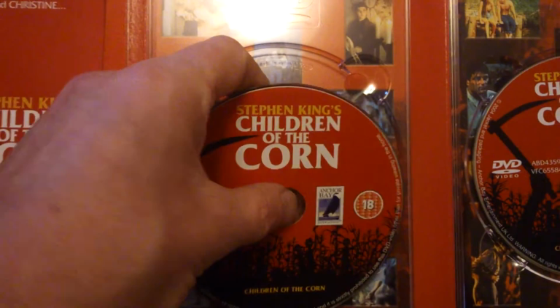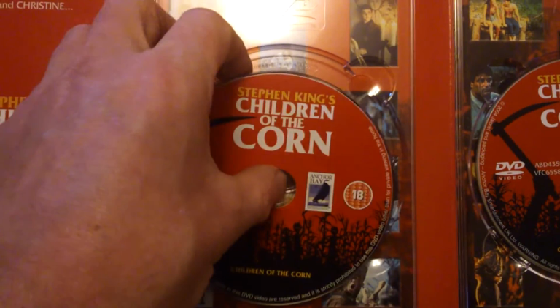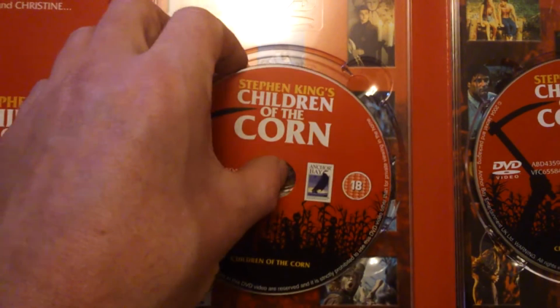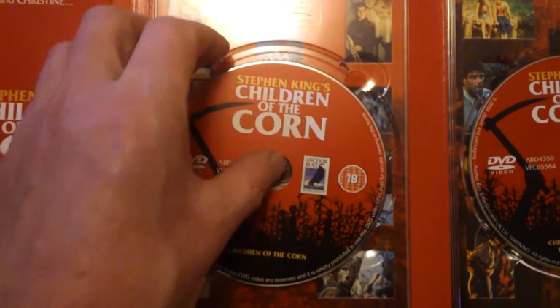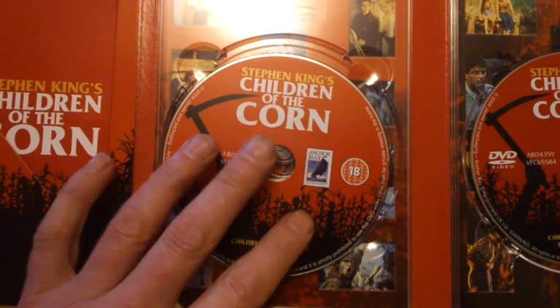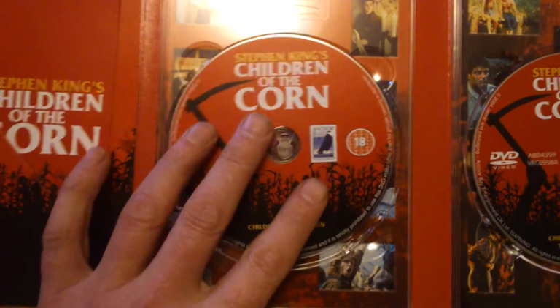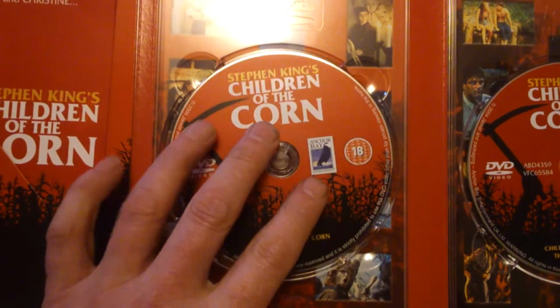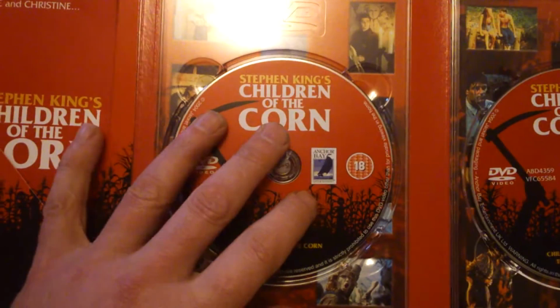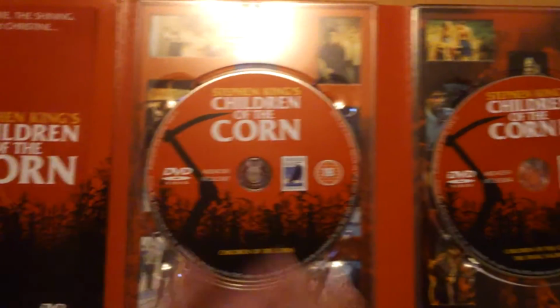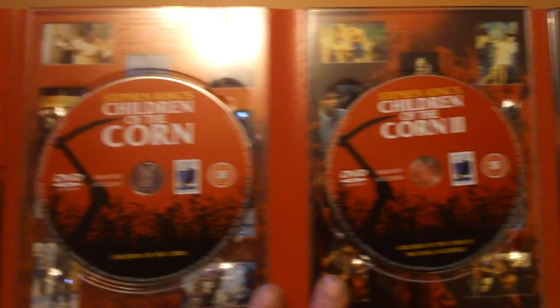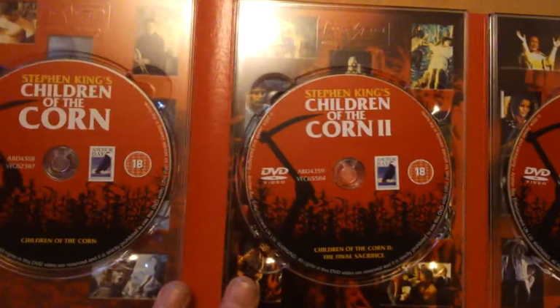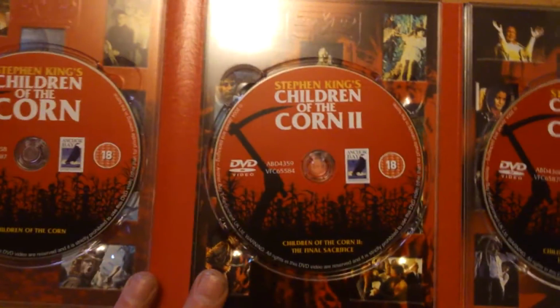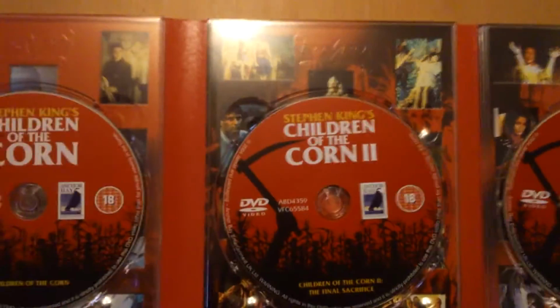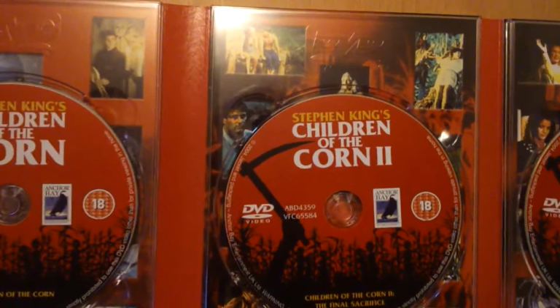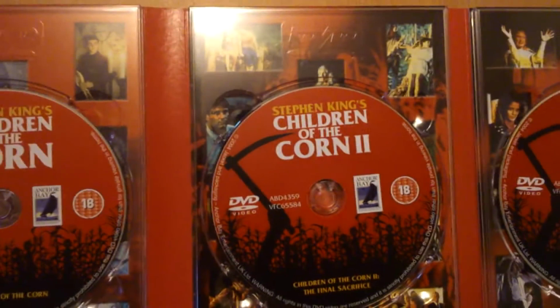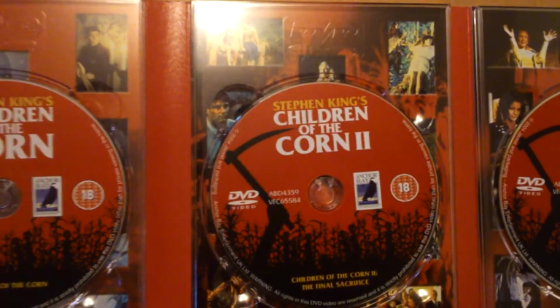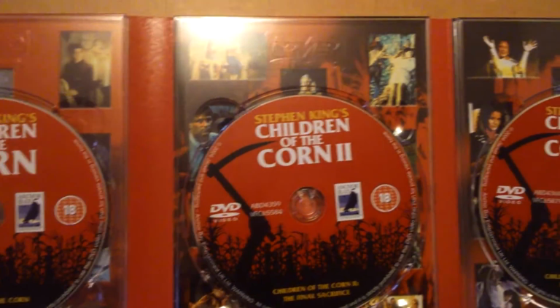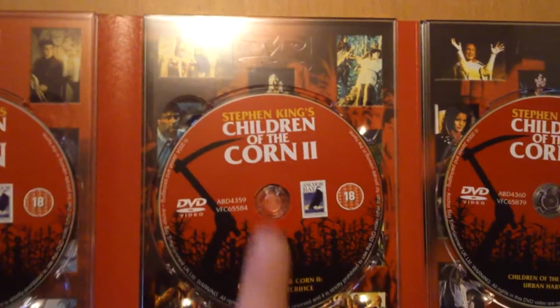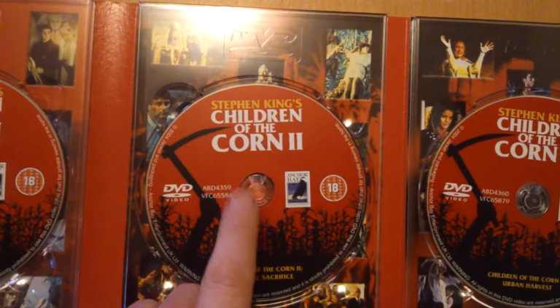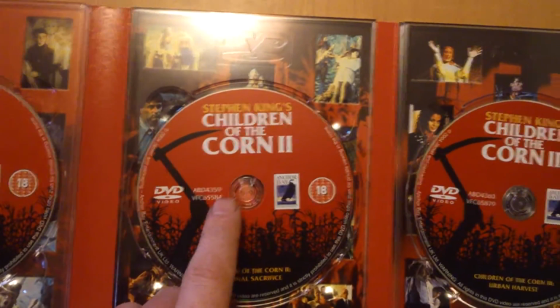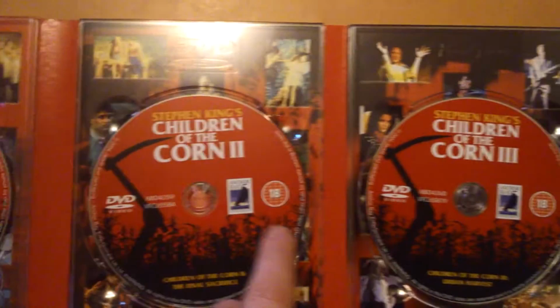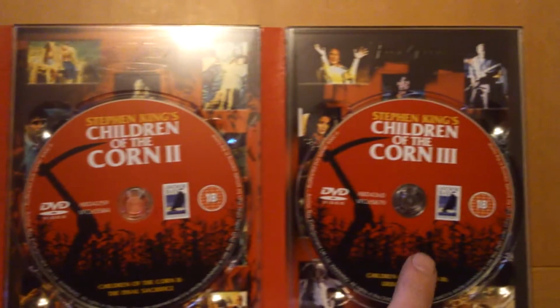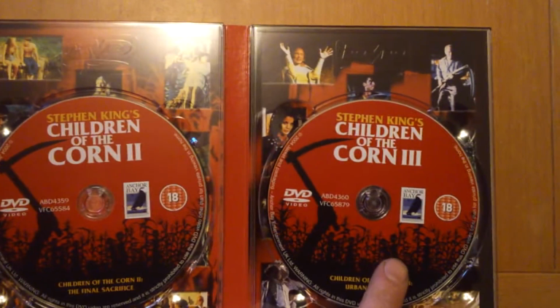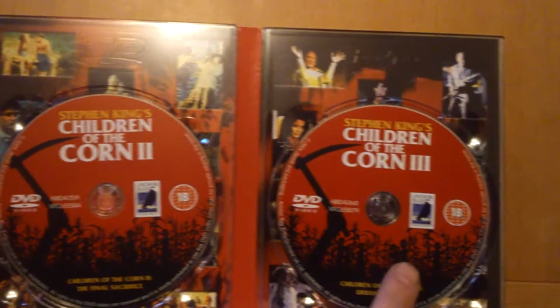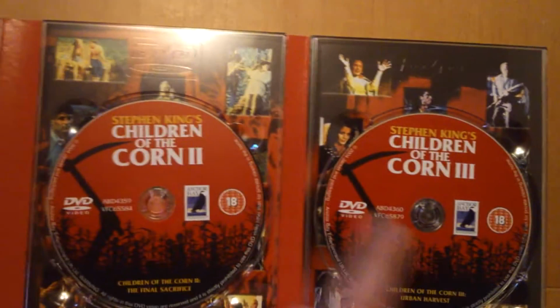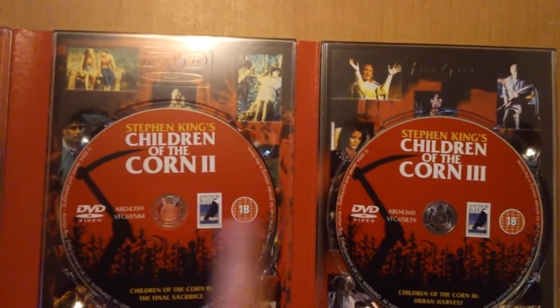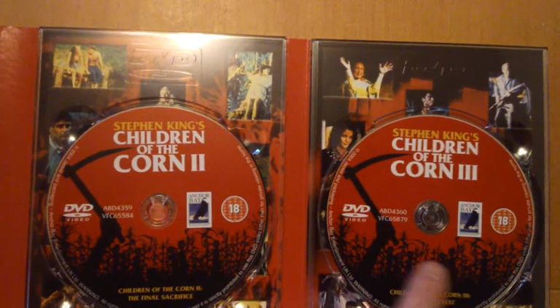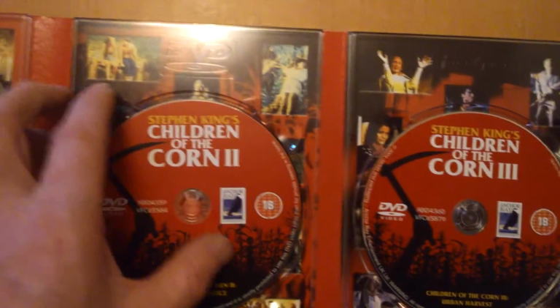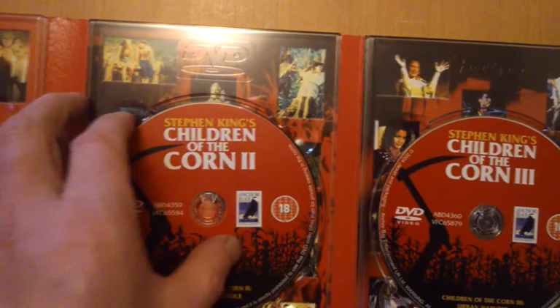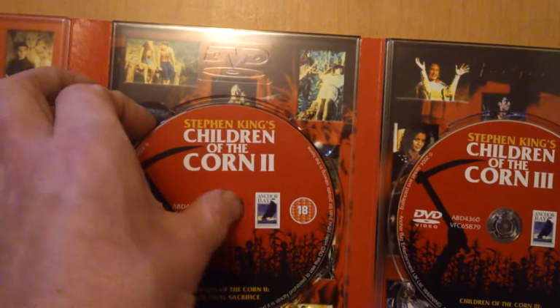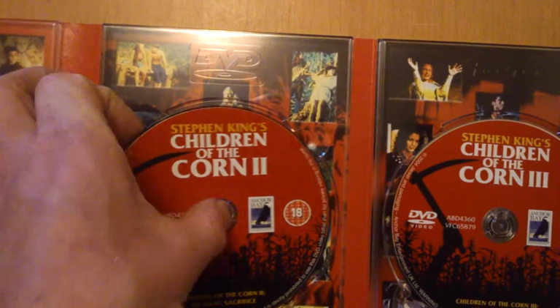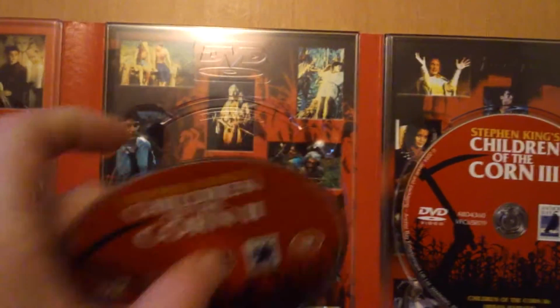I always remember — they're out of Terminator and Terminator 2 in this. I'll give you a look at the artwork on that.